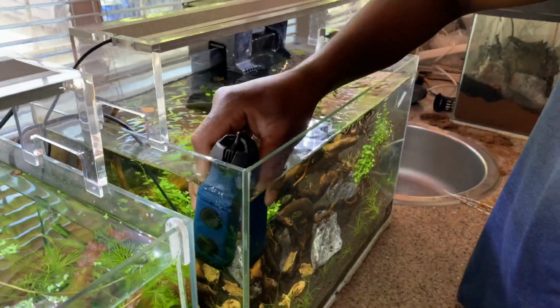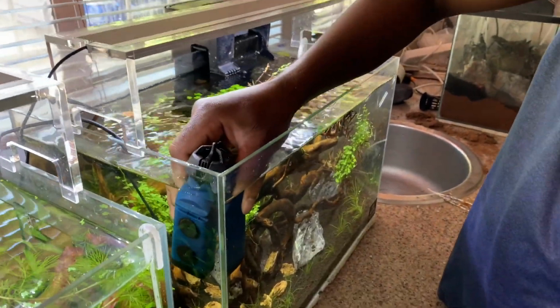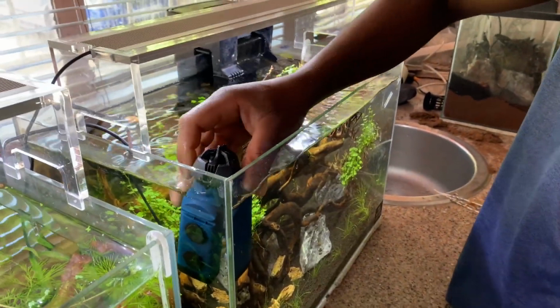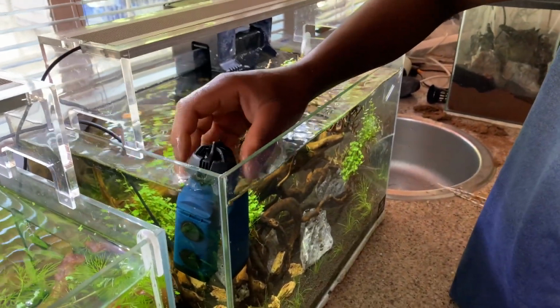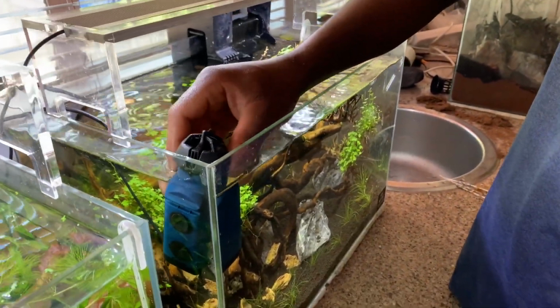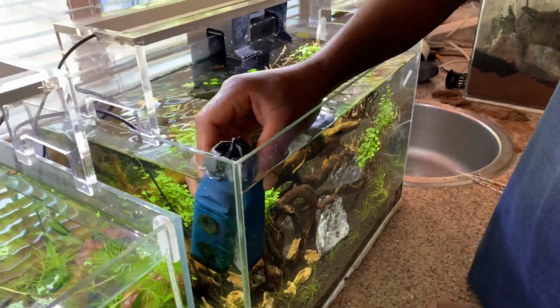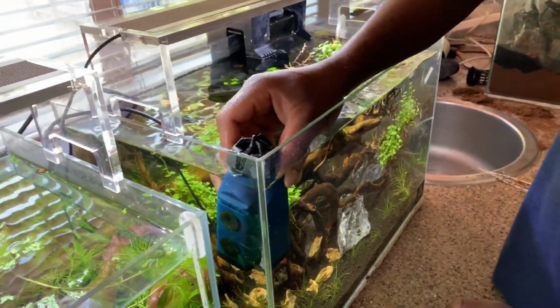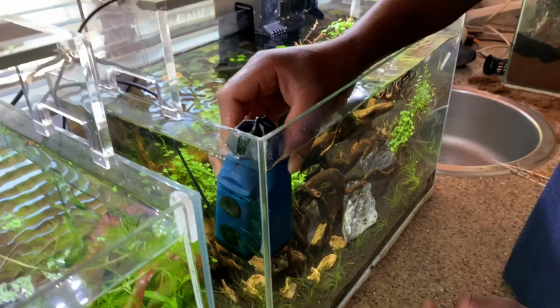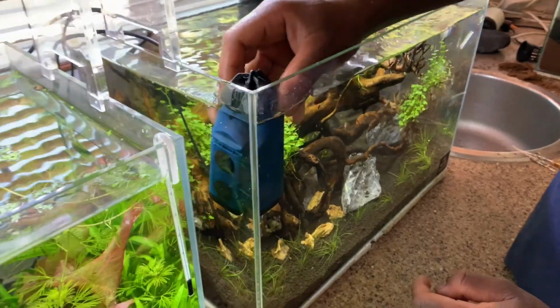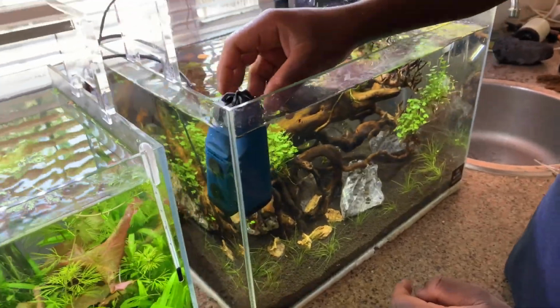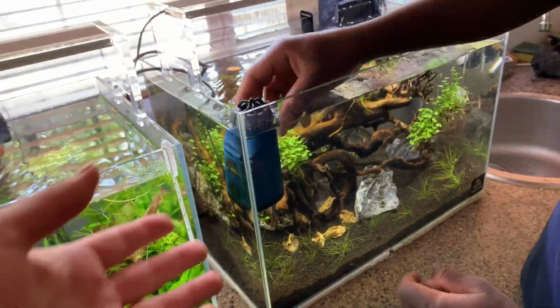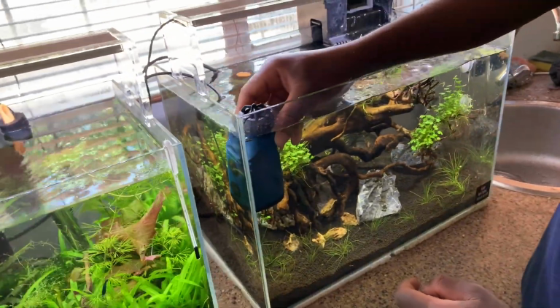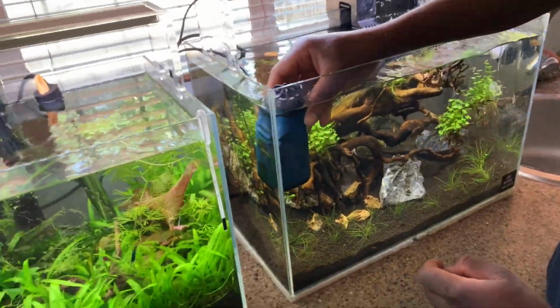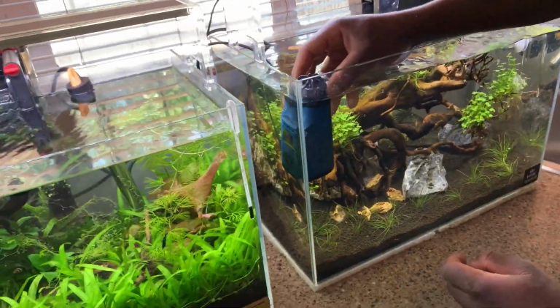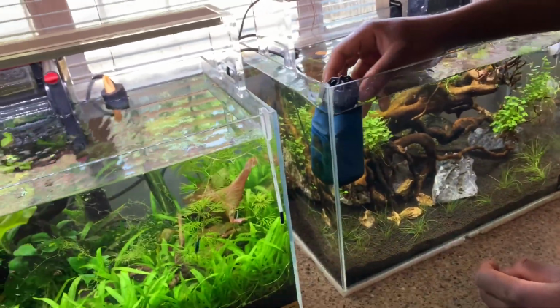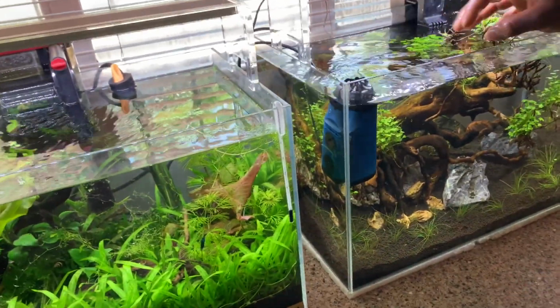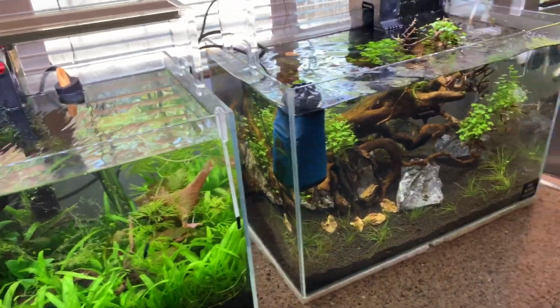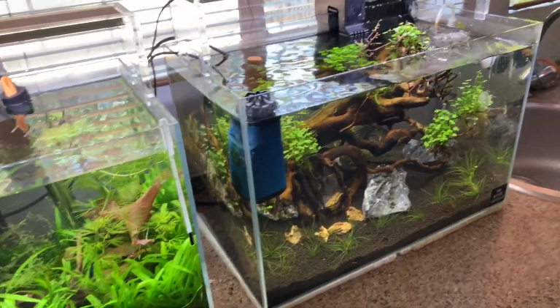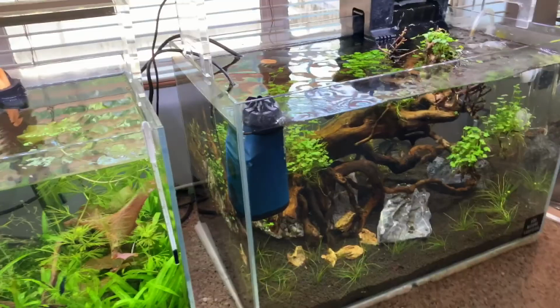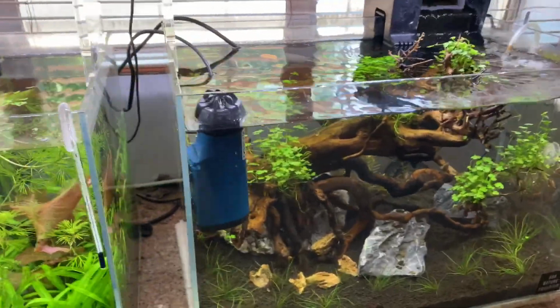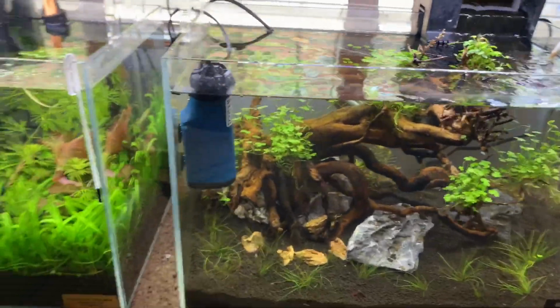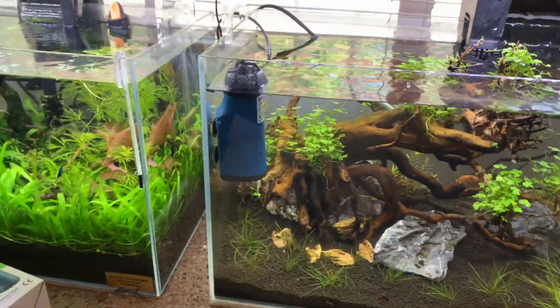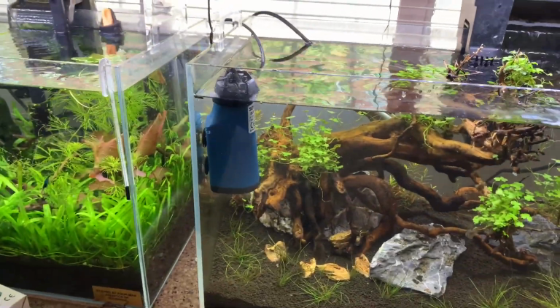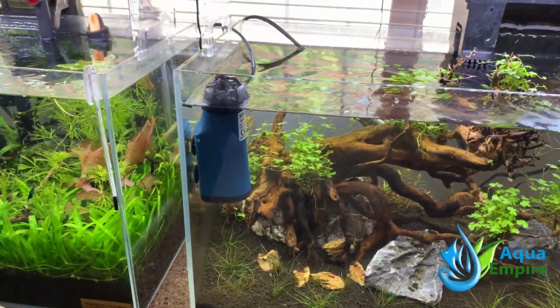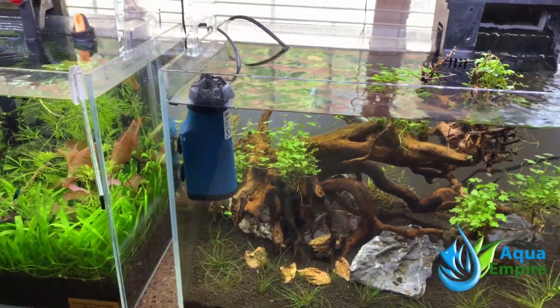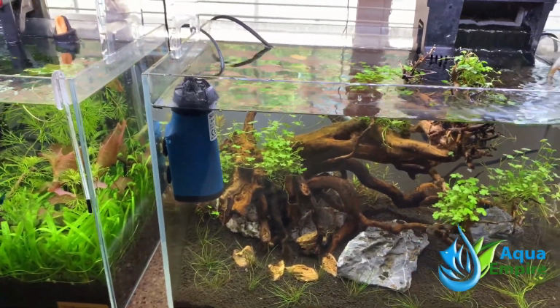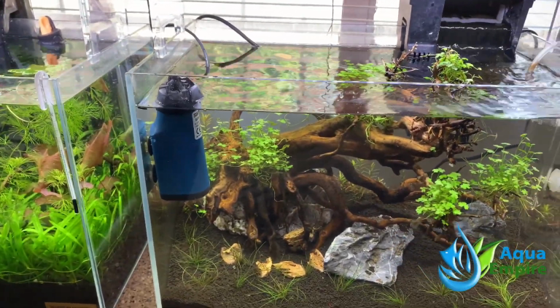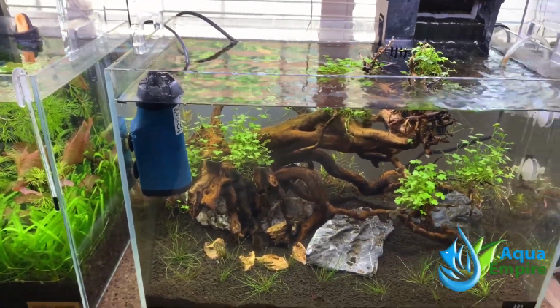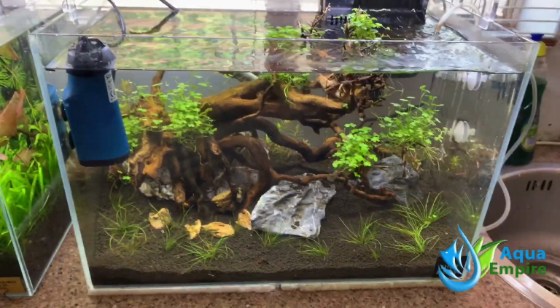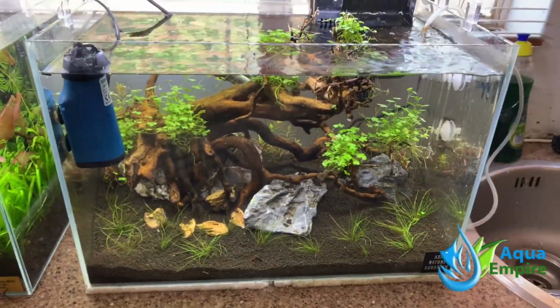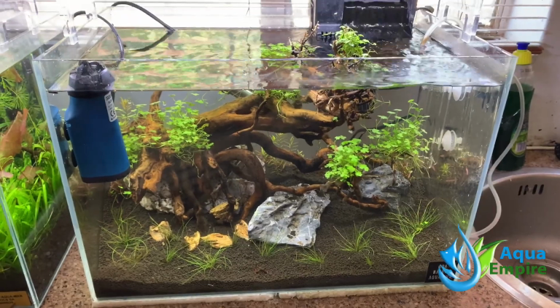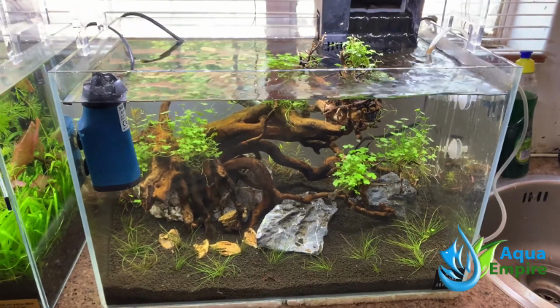That was only a few seconds to clean it. Obviously bigger tanks you have to clean more regularly, but on this size tank you could probably clean it once a month. Anyway, that's the Sobo SK-03 surface skimmer doing its job.